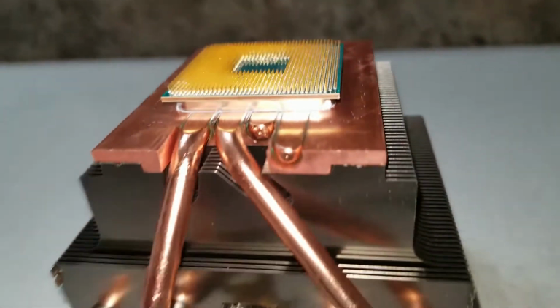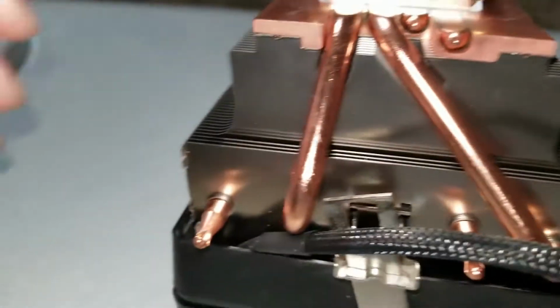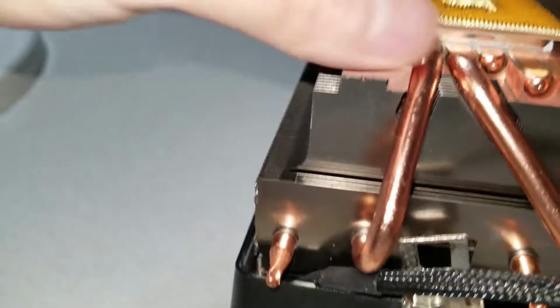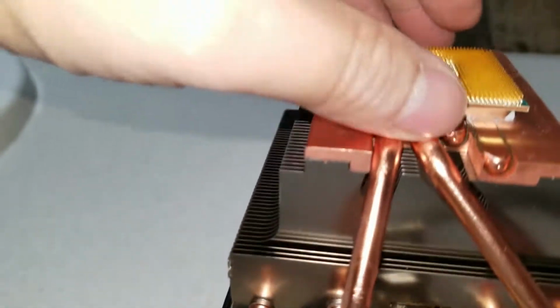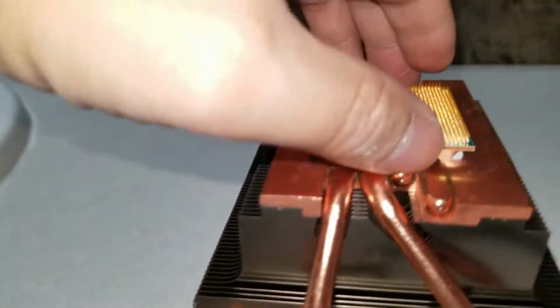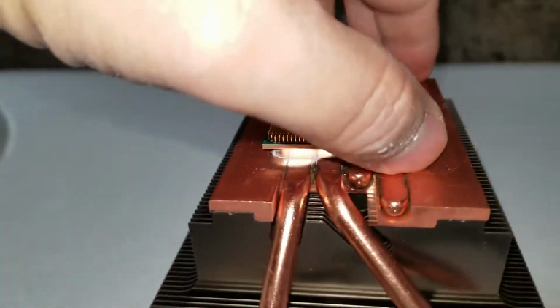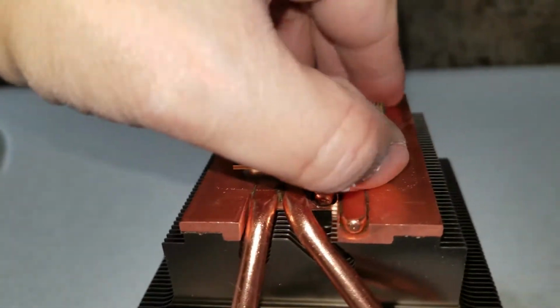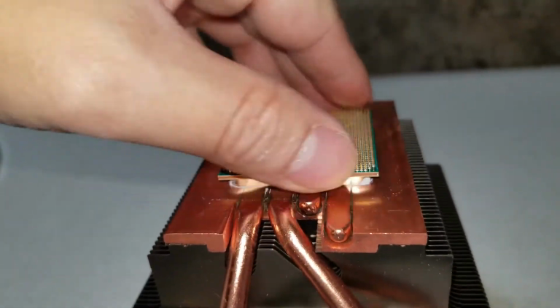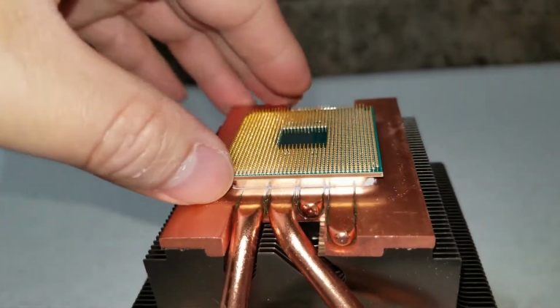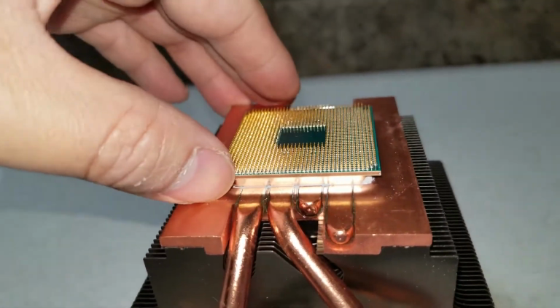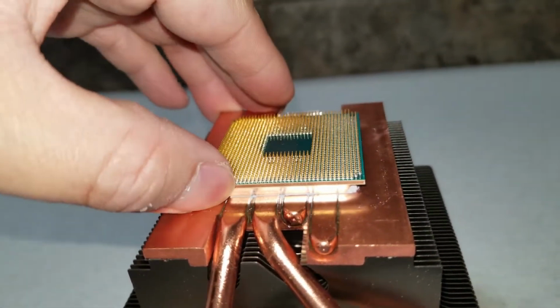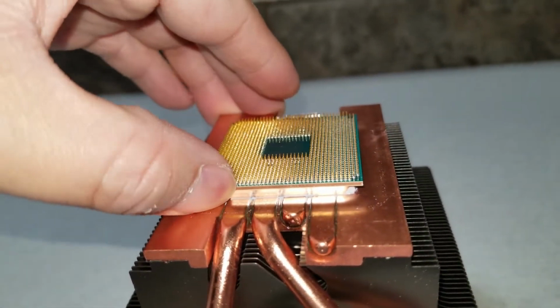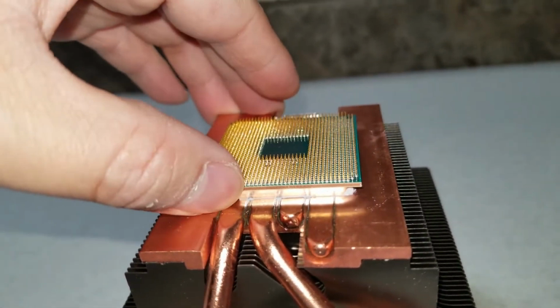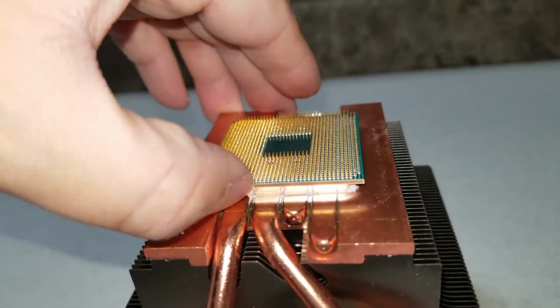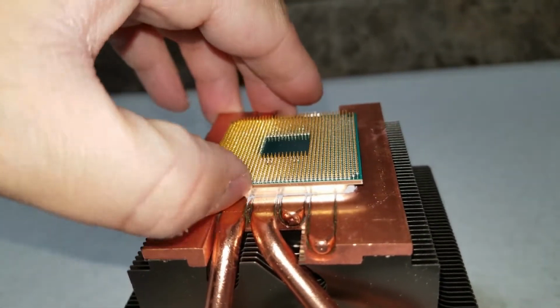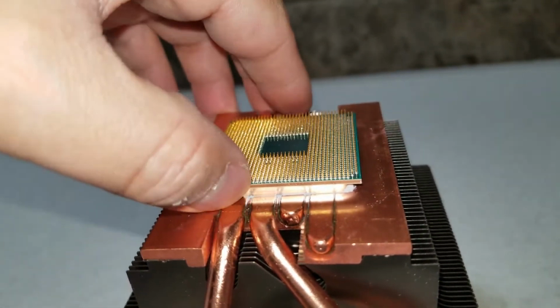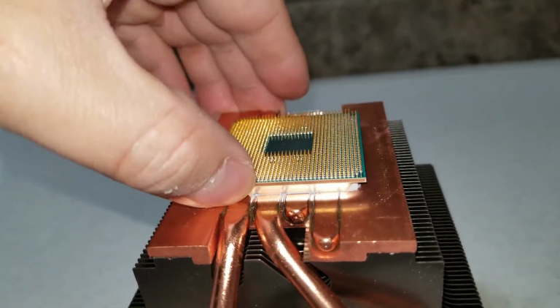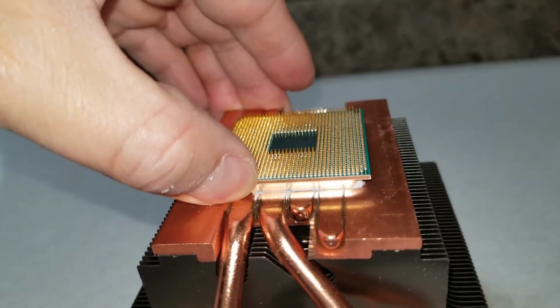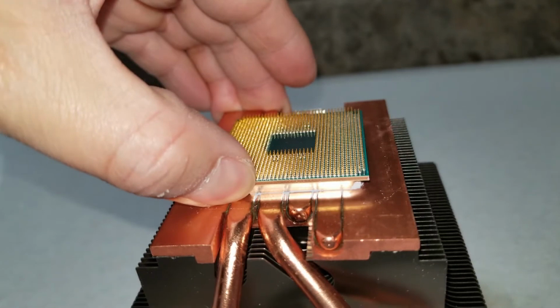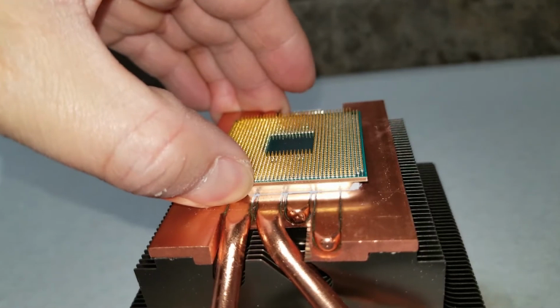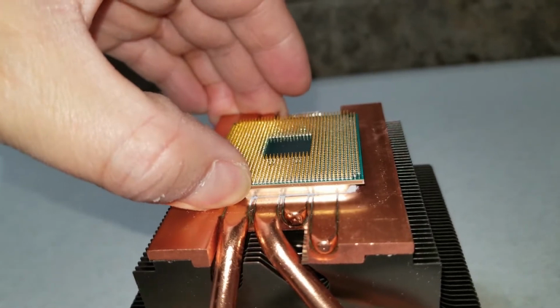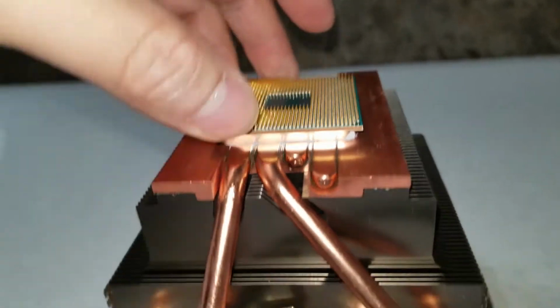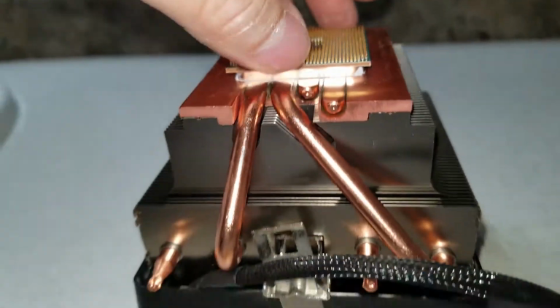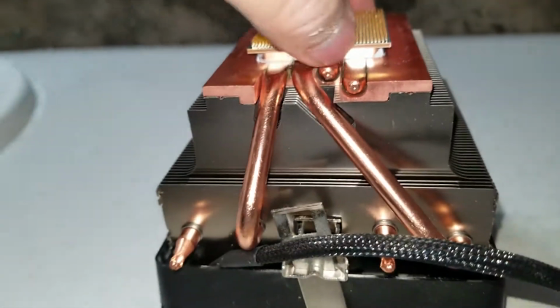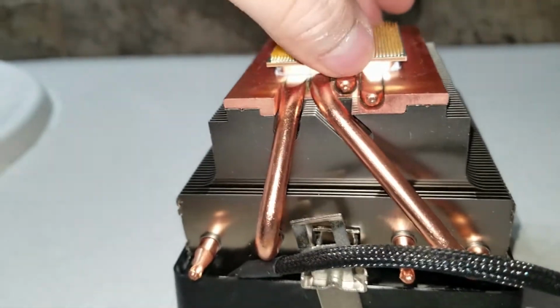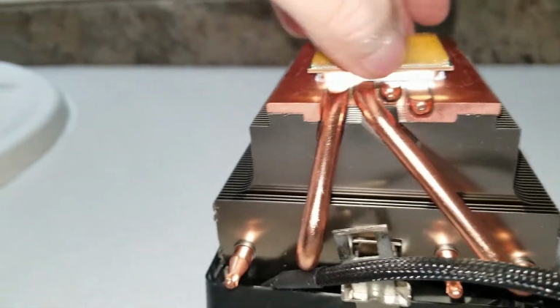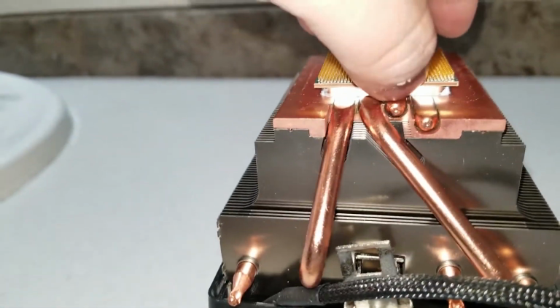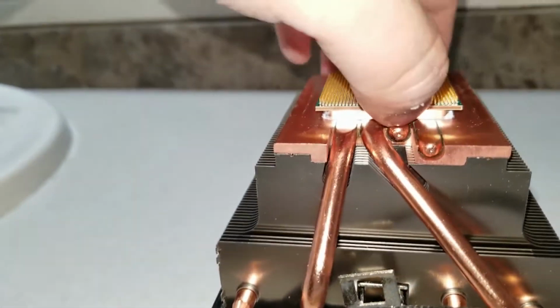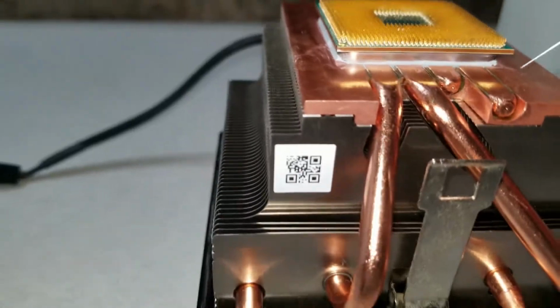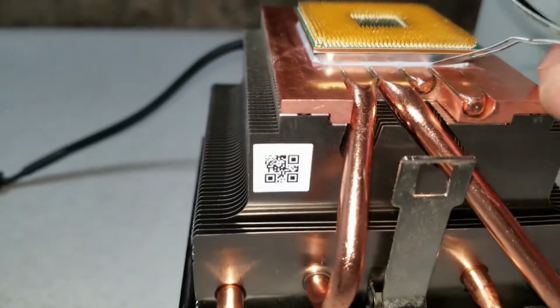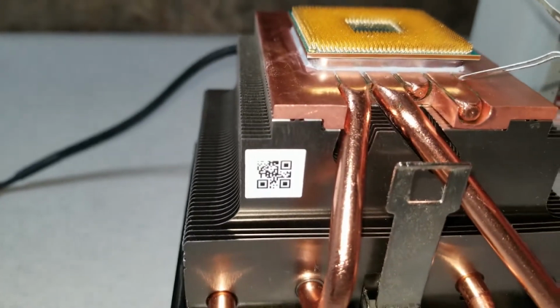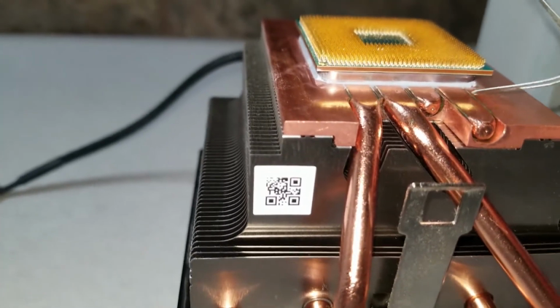Alright, what's up guys. I'm gonna show you how to remove the CPU off the heat sink if it's stuck like this. Try and pull it out but it's not coming off.